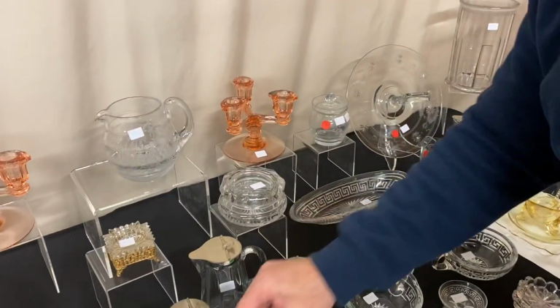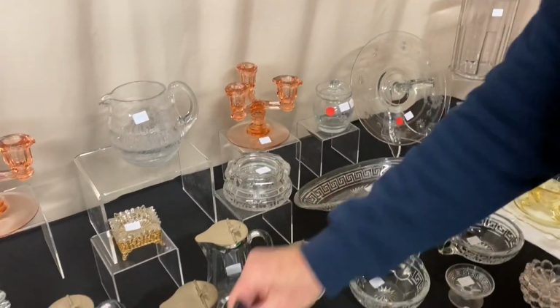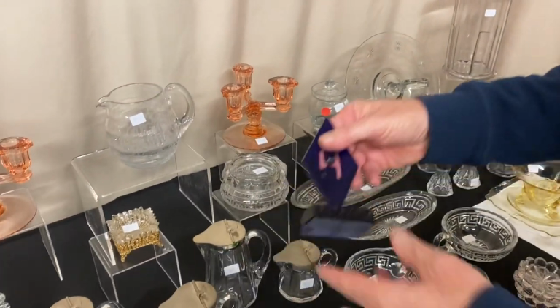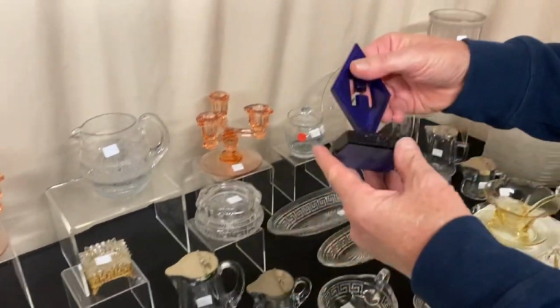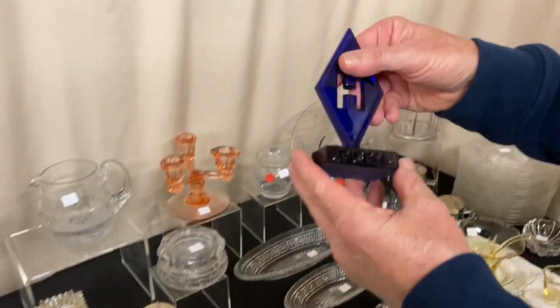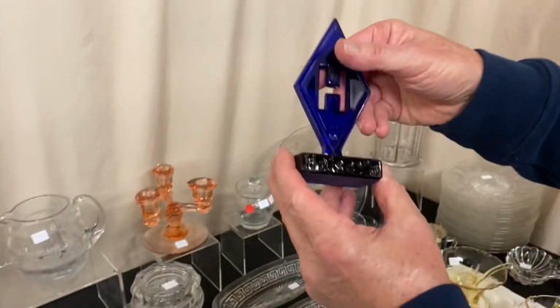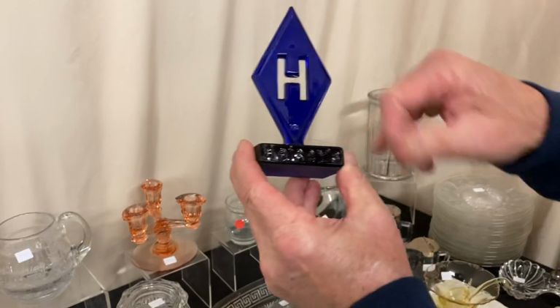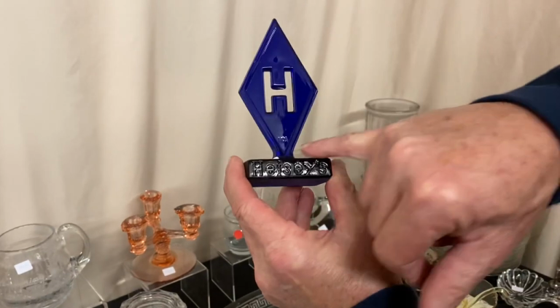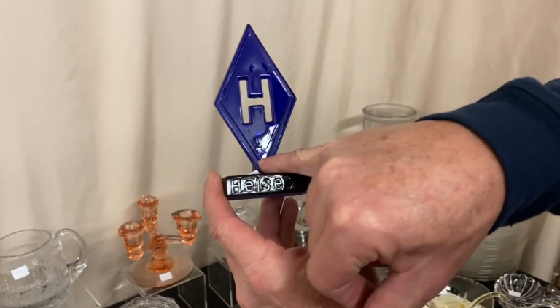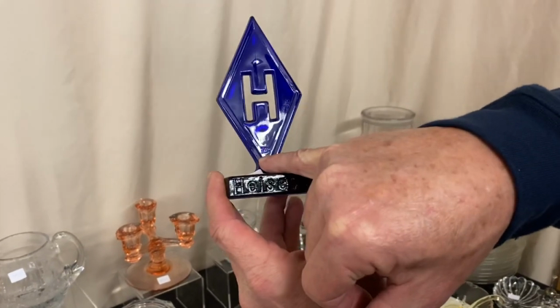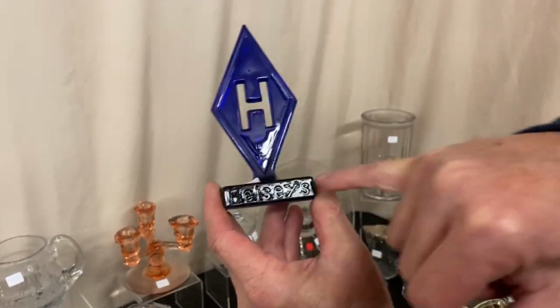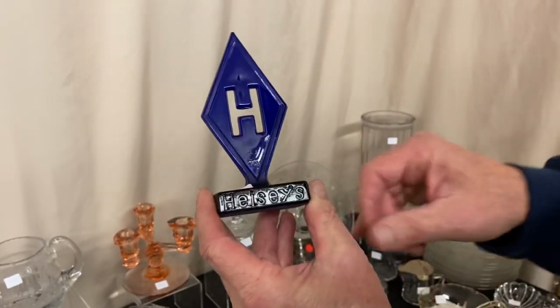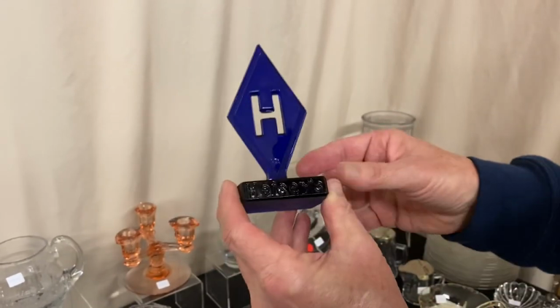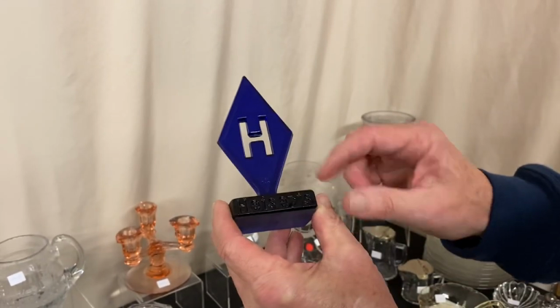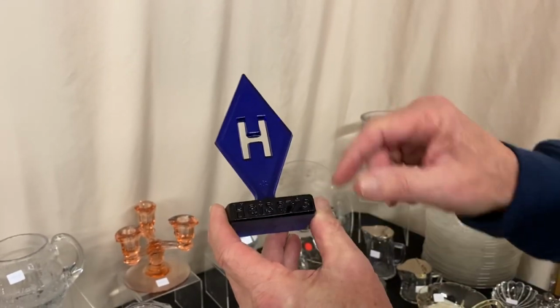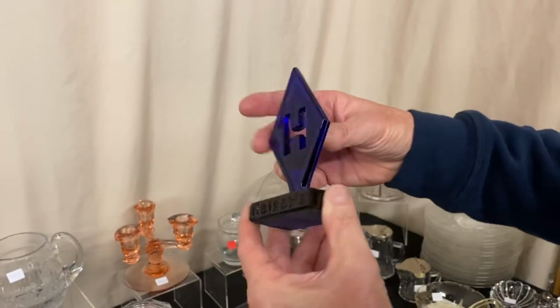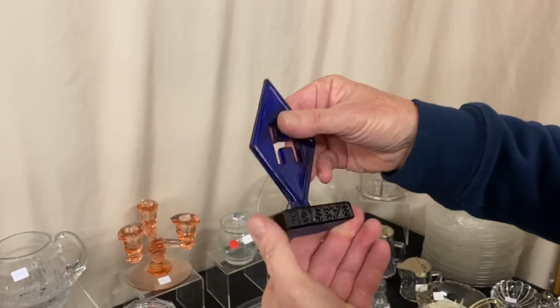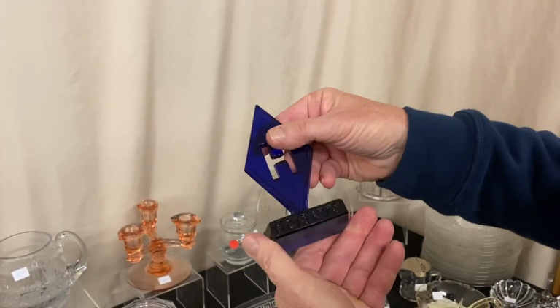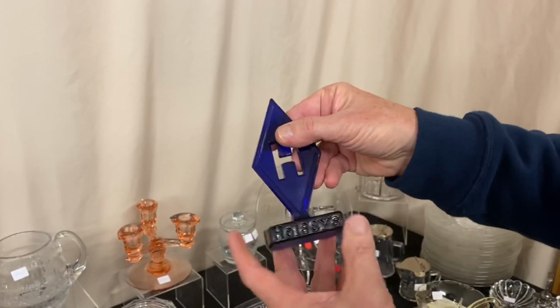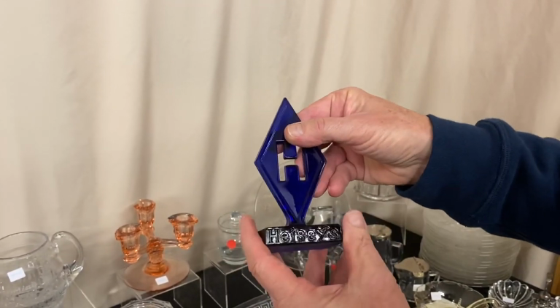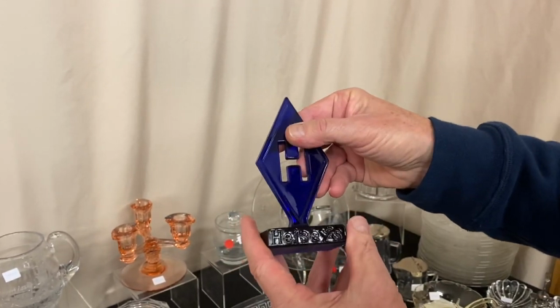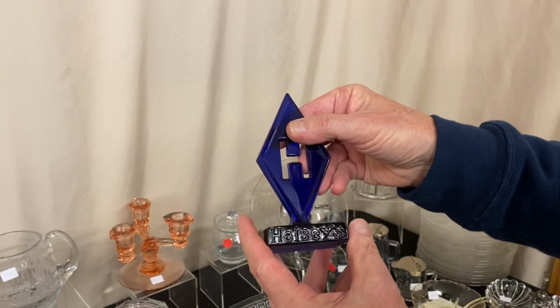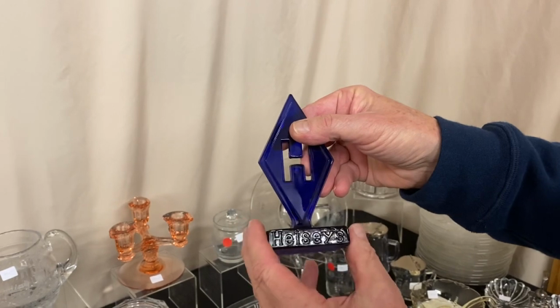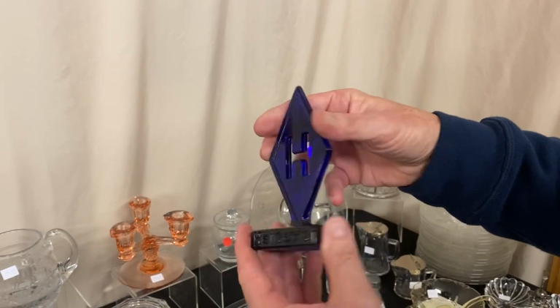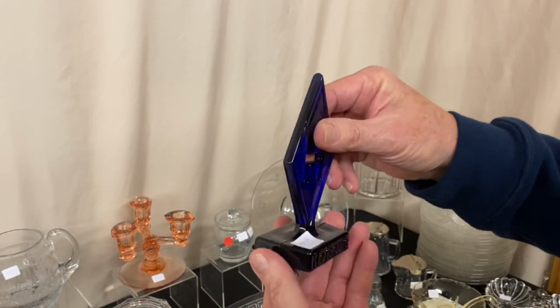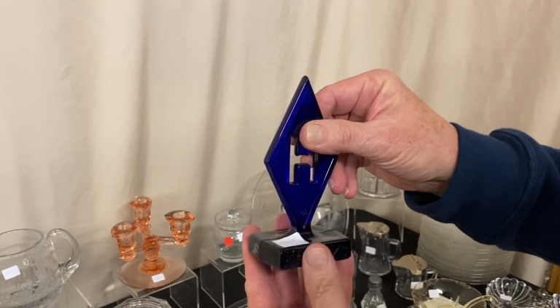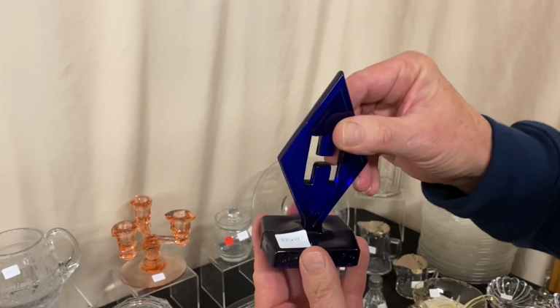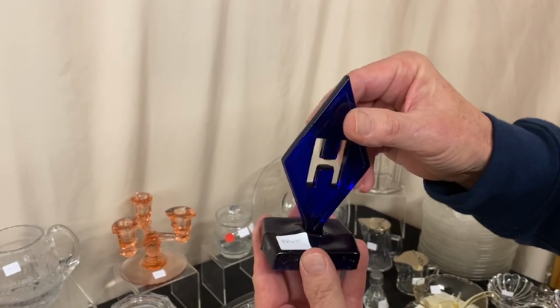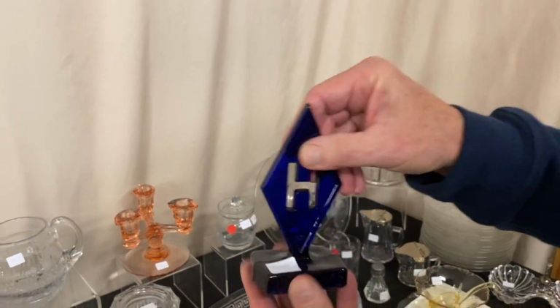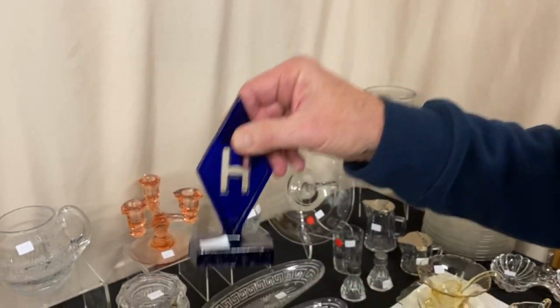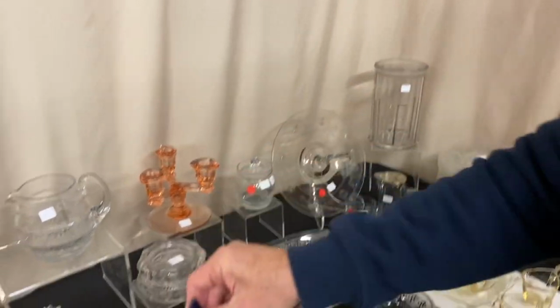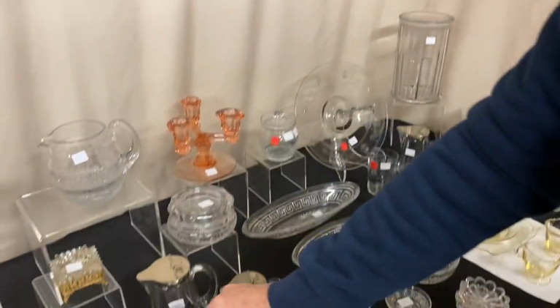Here's a reproduction Heisey sign put out by HCA — it's marked 'HCA' right on it, in cobalt blue. It has 'Heisey' on both sides and it's priced $30 before the discount.